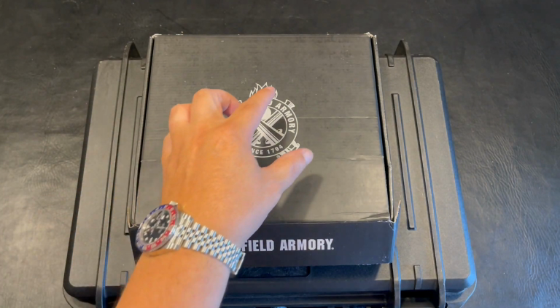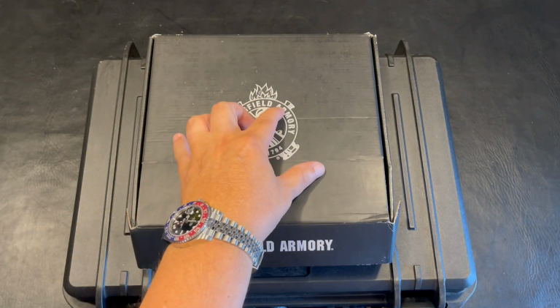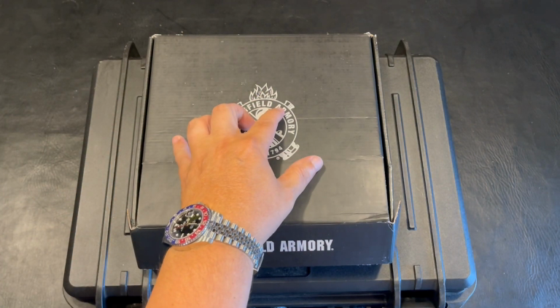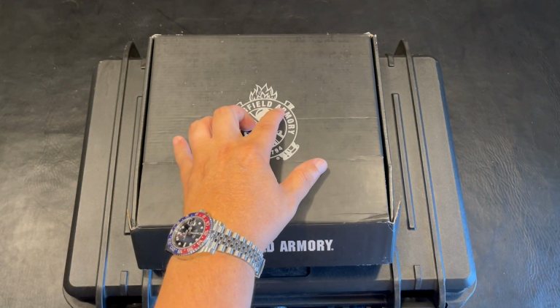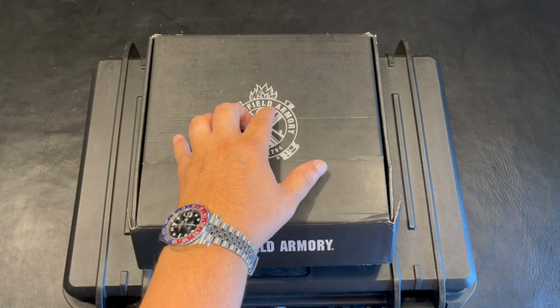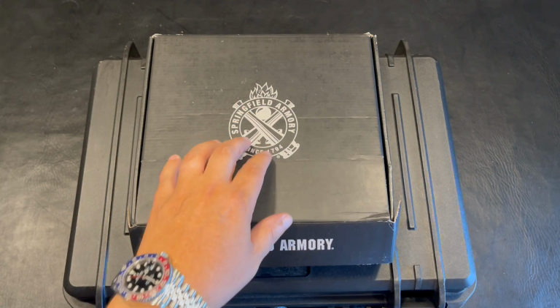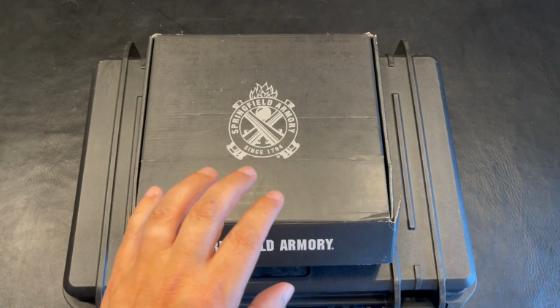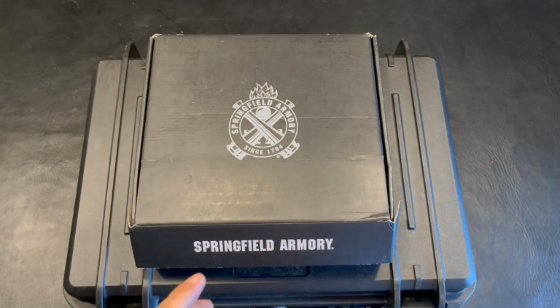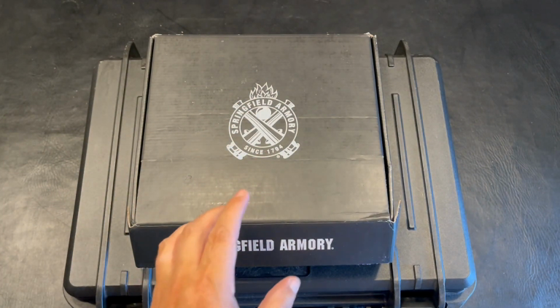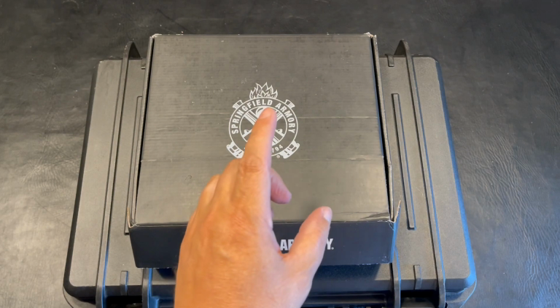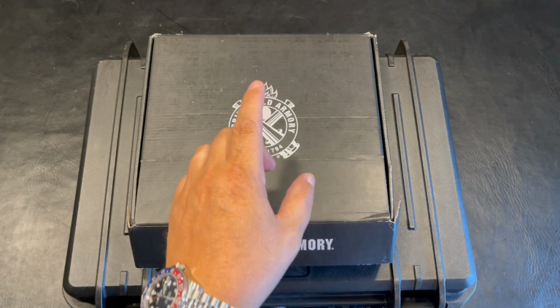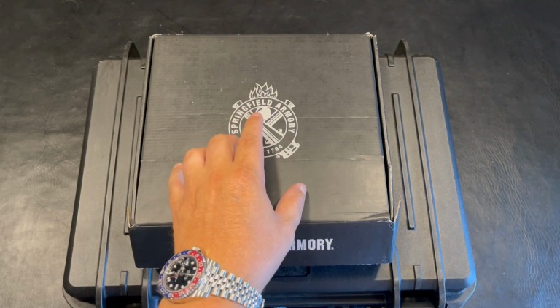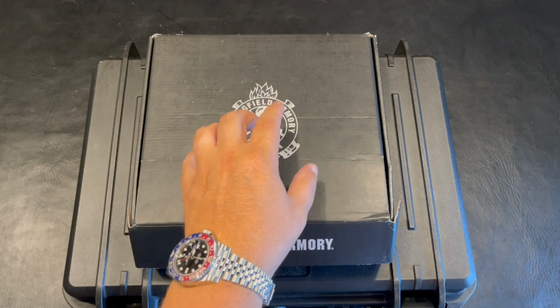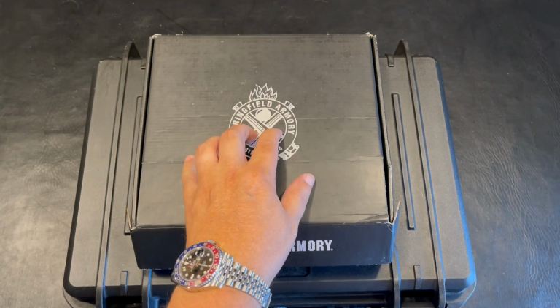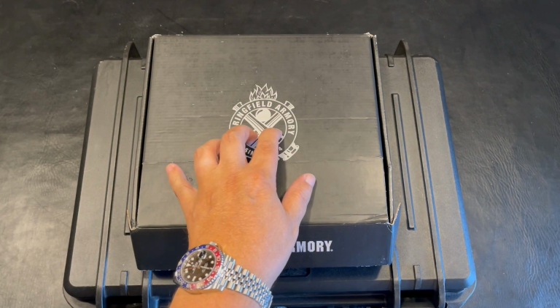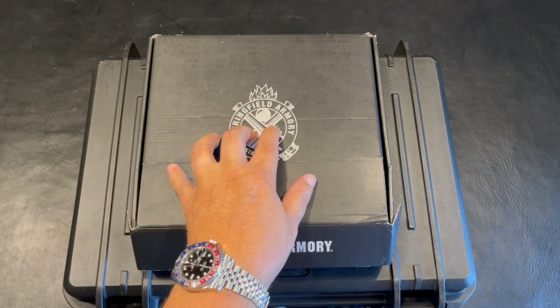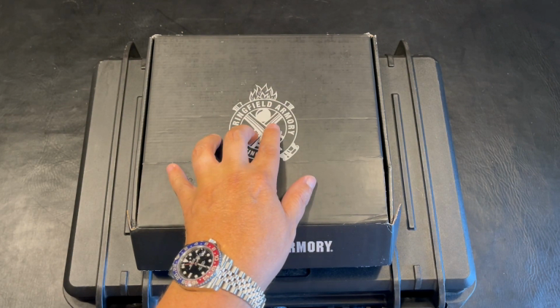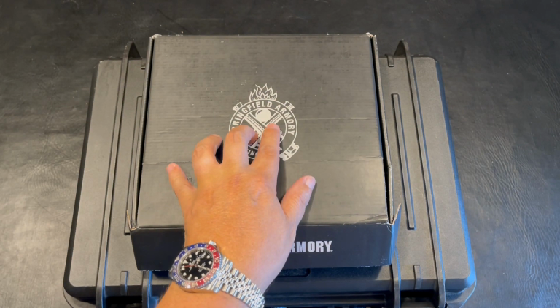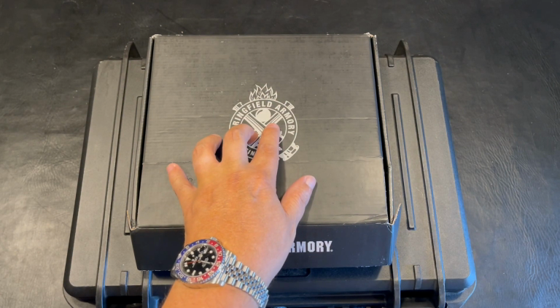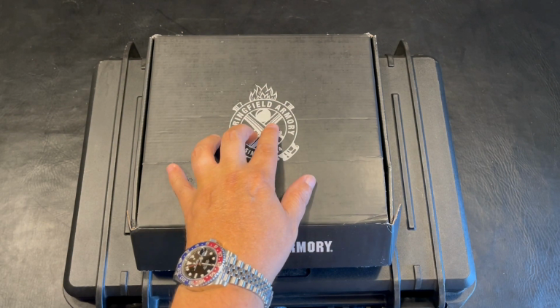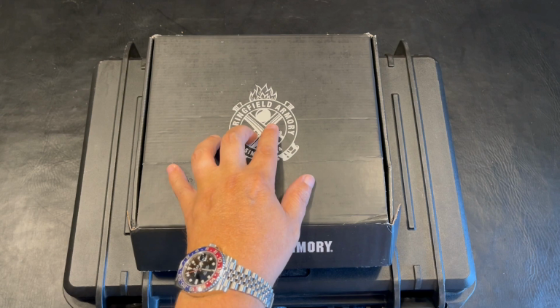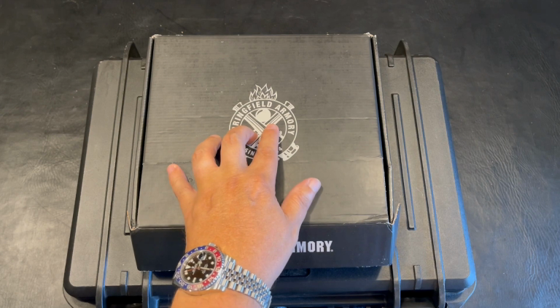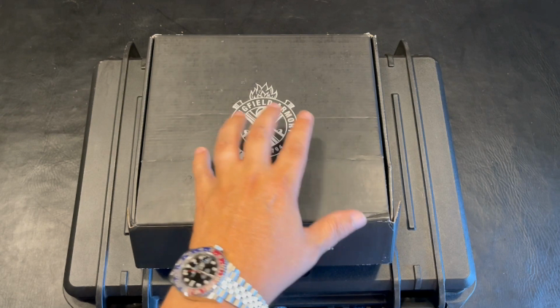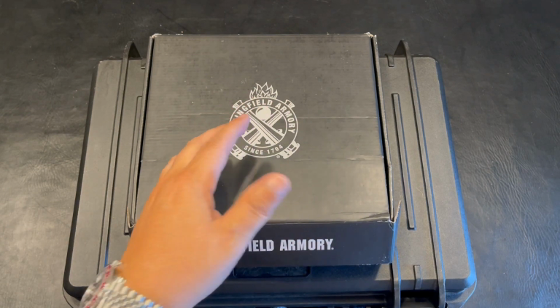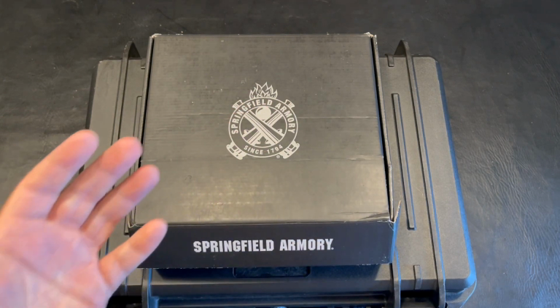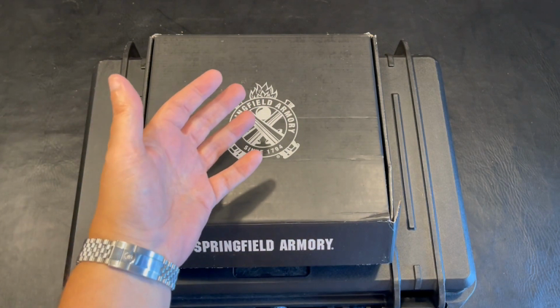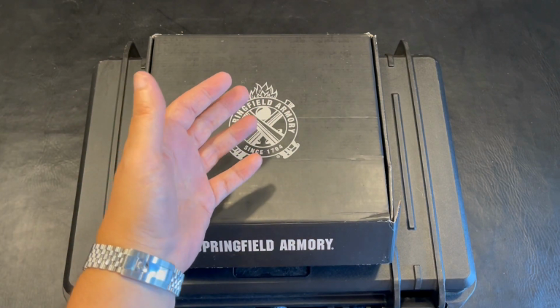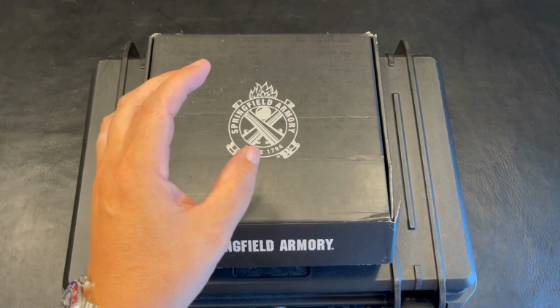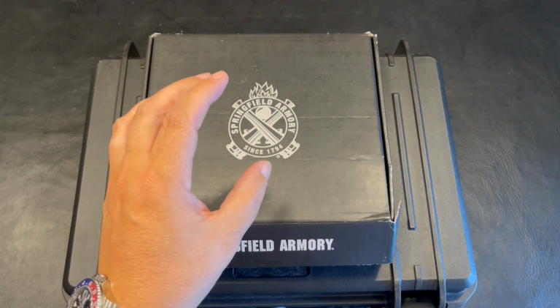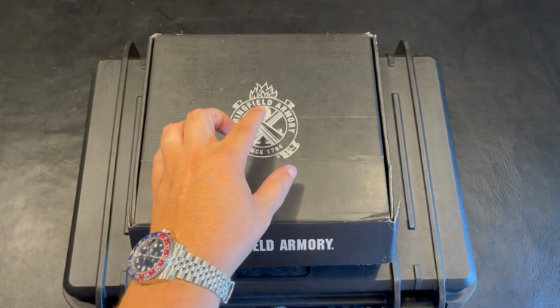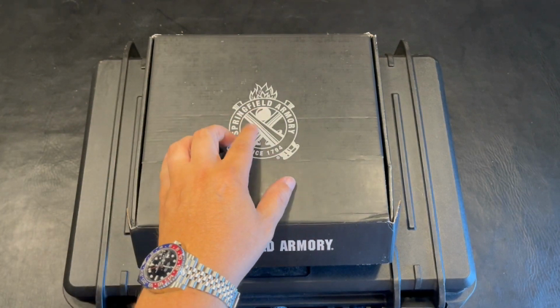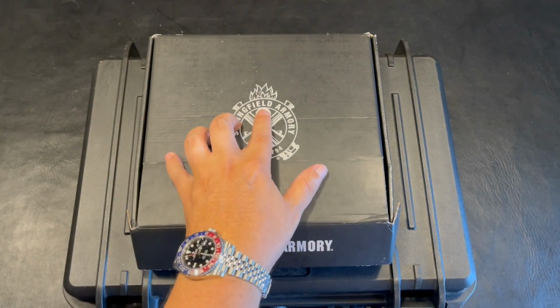I'm very excited to give you guys this upload. We're going to be doing an unboxing, and we're also going to be shooting this to get first mag impressions as well. We'll be going to my favorite range, which is Delmarva — awesome range. If you've seen my previous uploads, you know that's where I mainly shoot at.